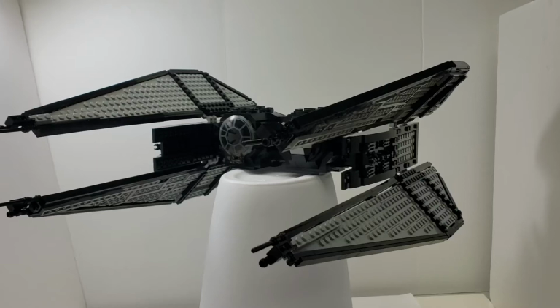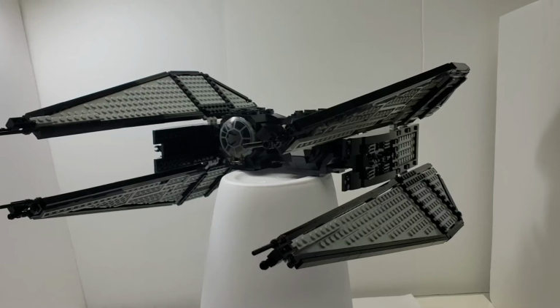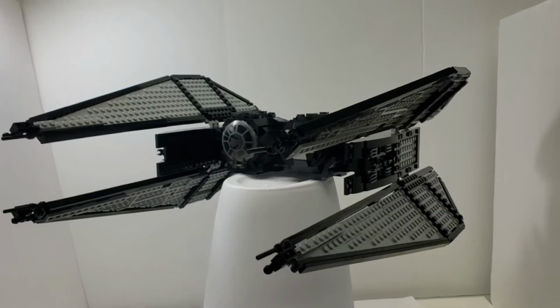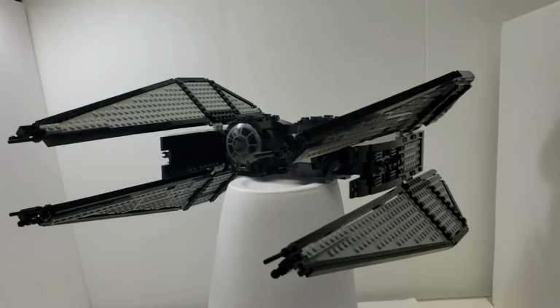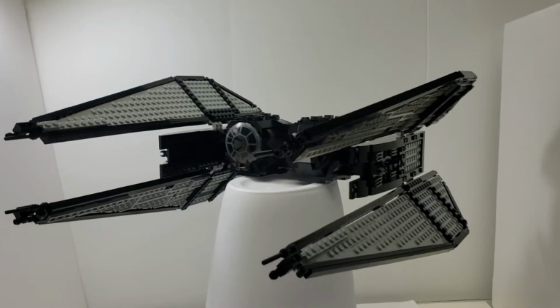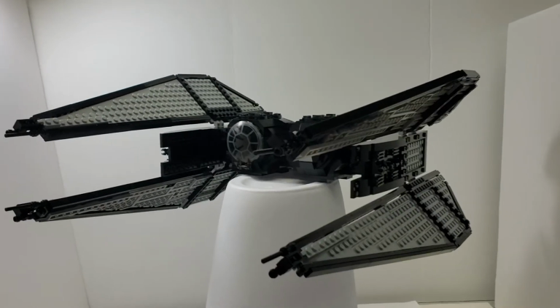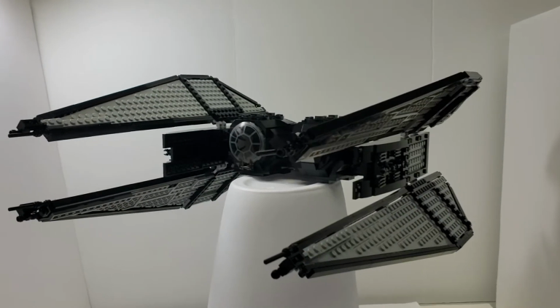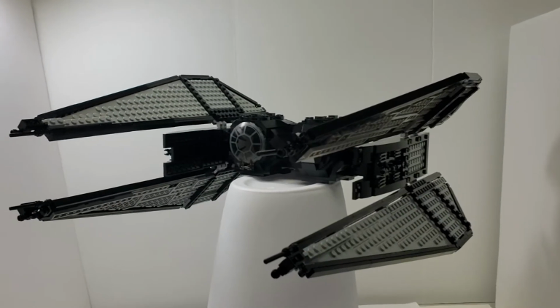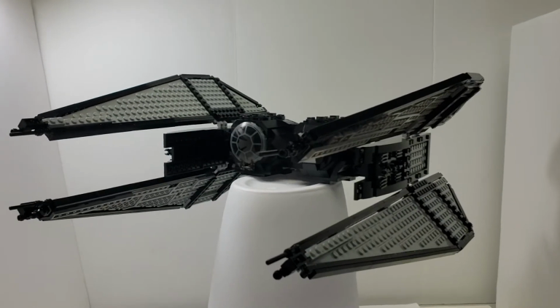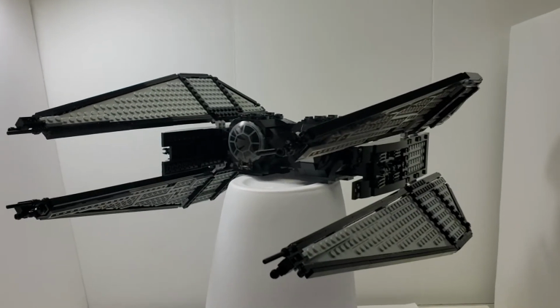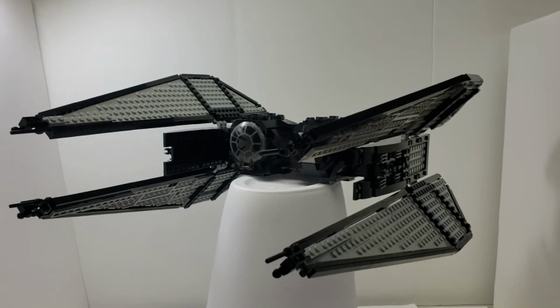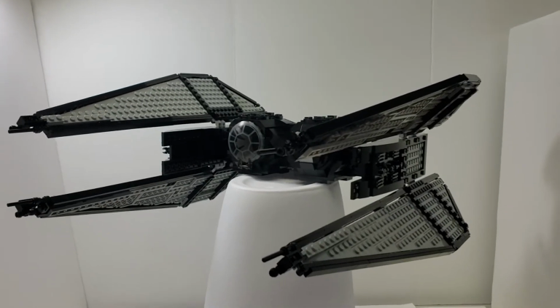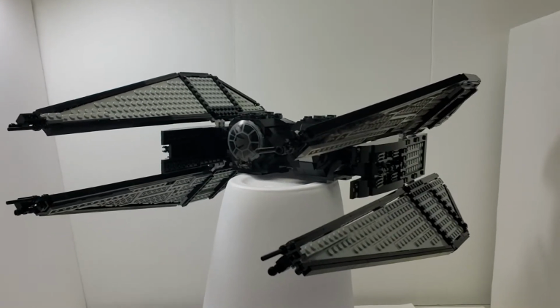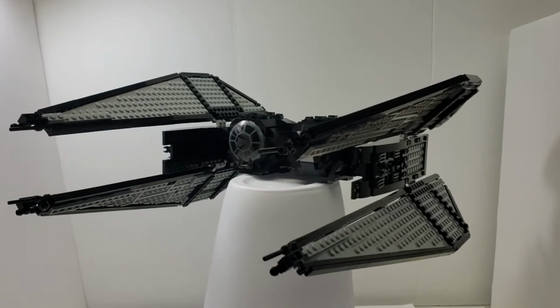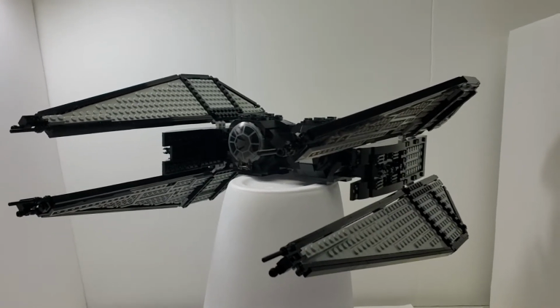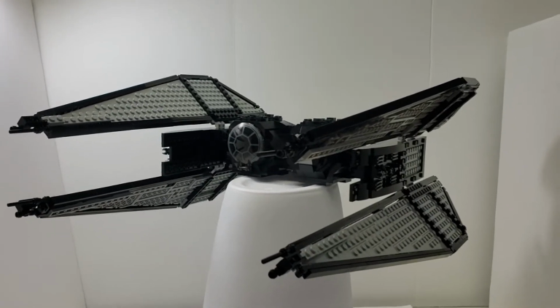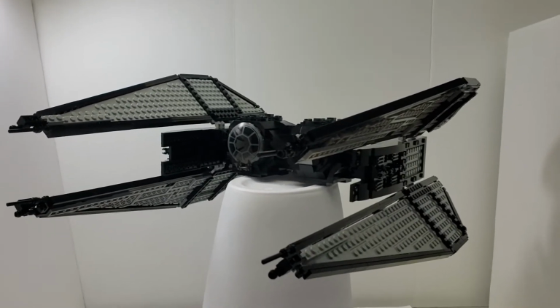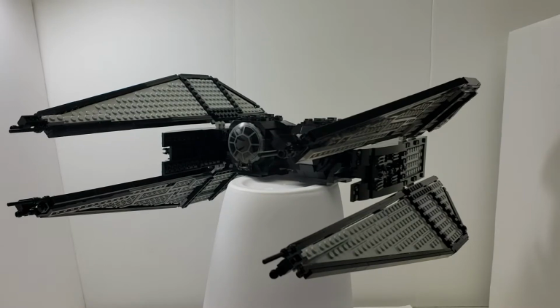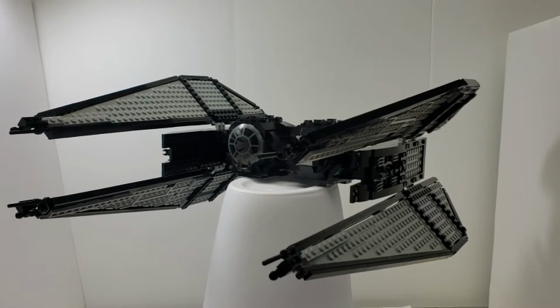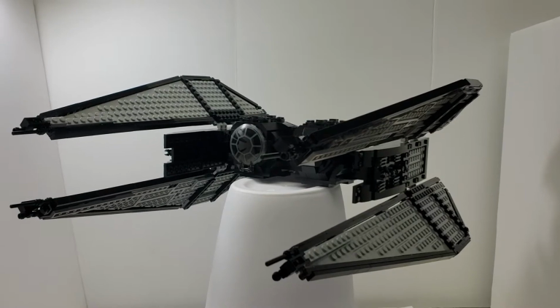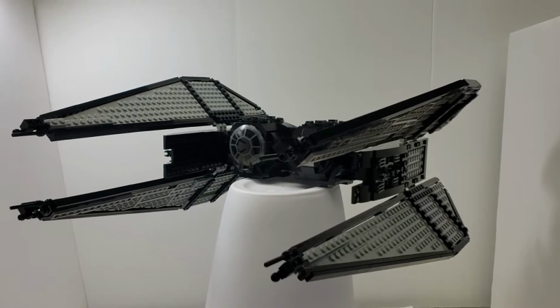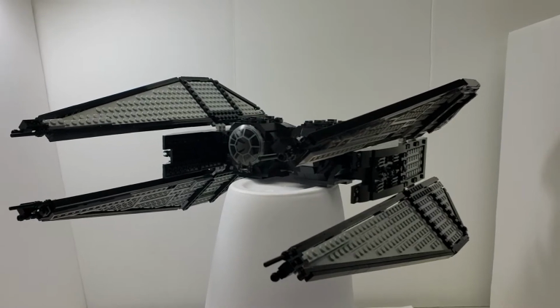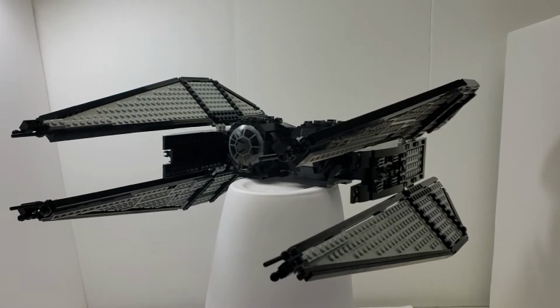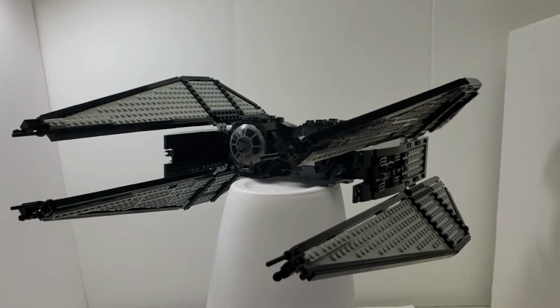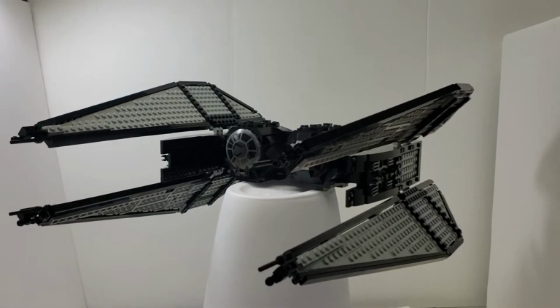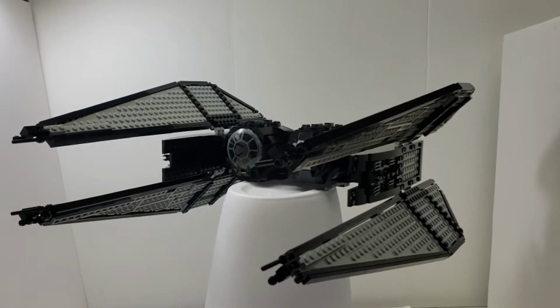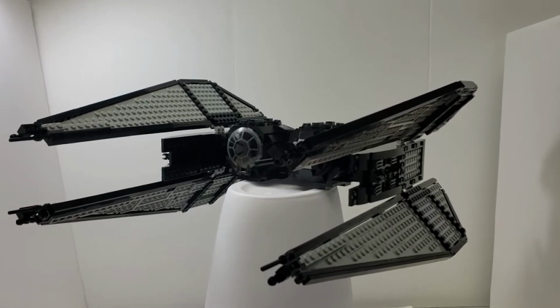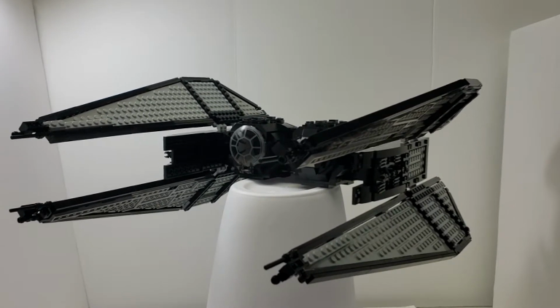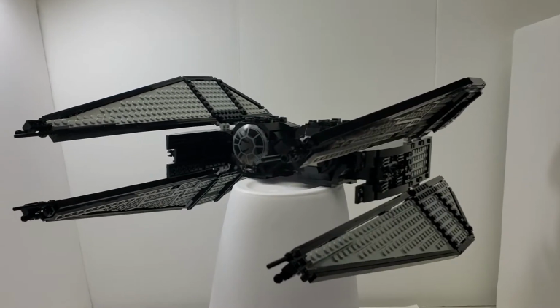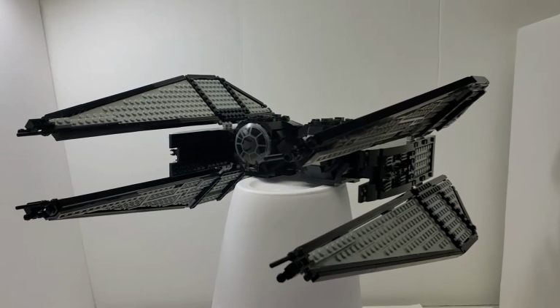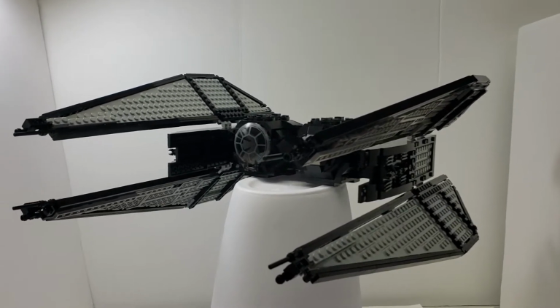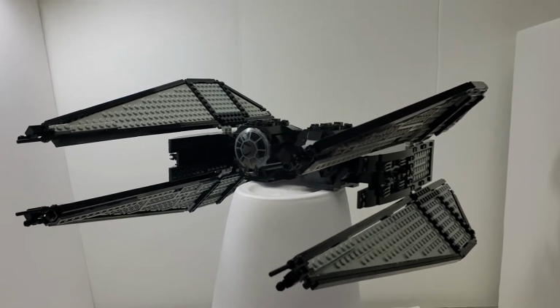Hello! This is a MOC I recently just built. It's pretty crude. I don't think it's that great, but I did want to show it off.